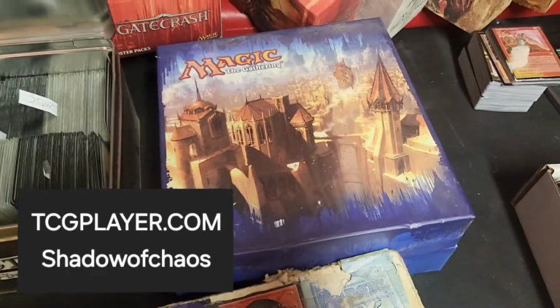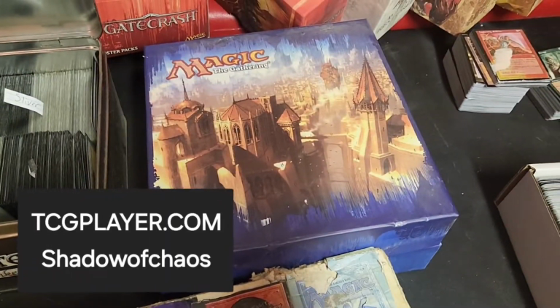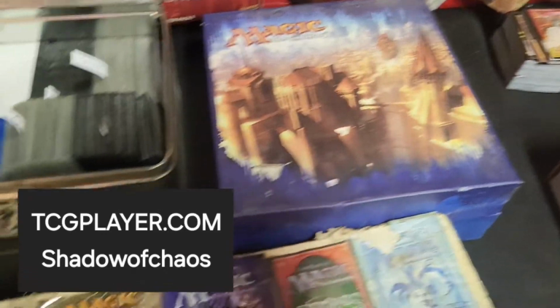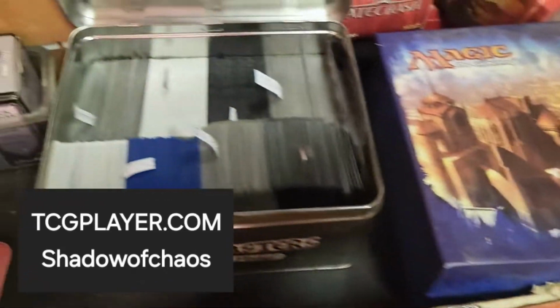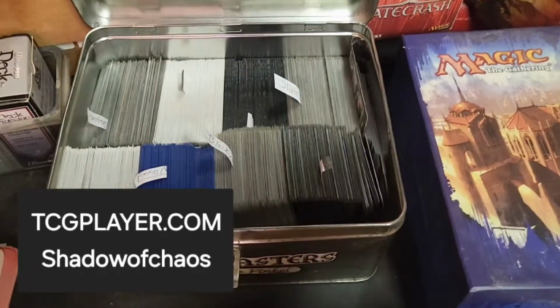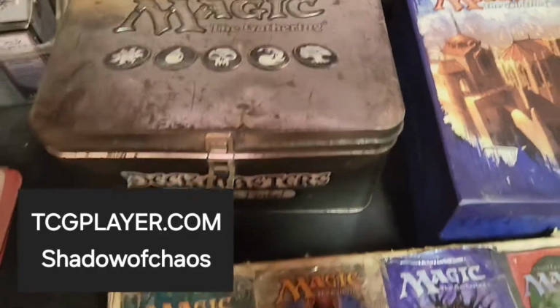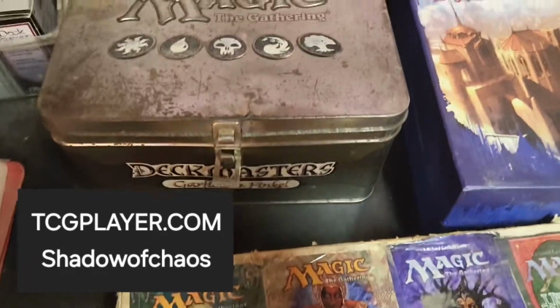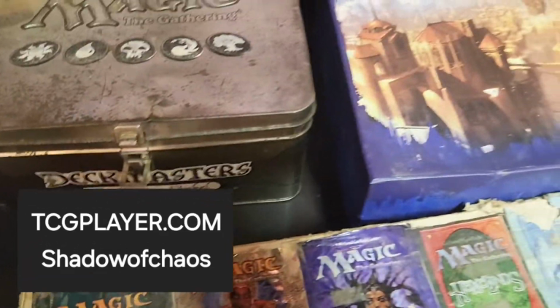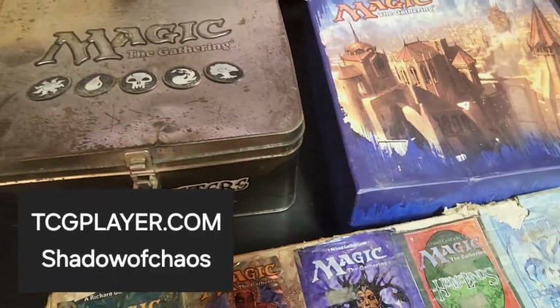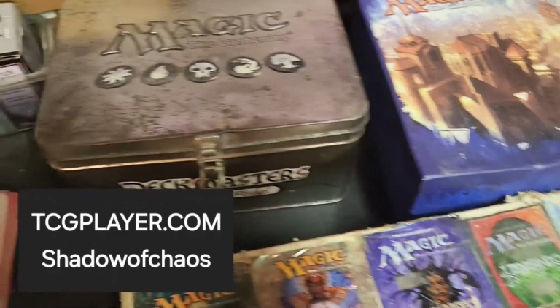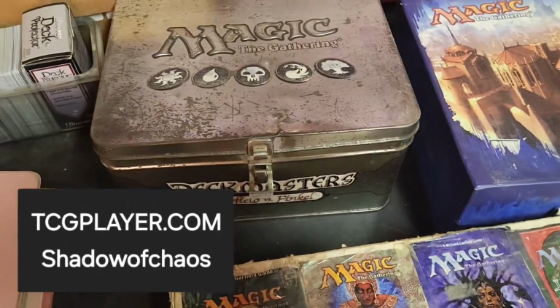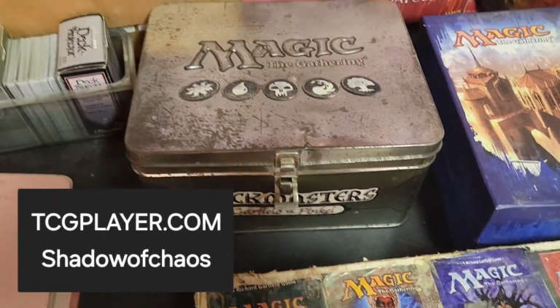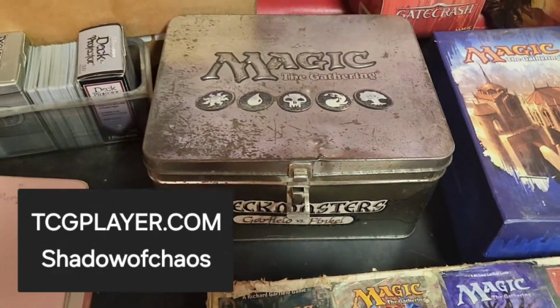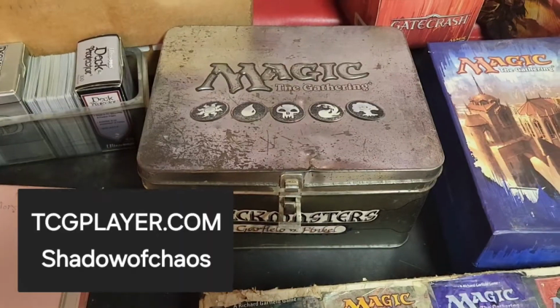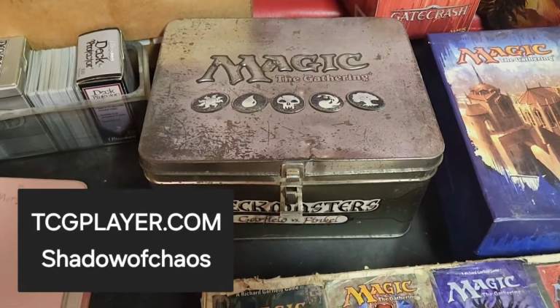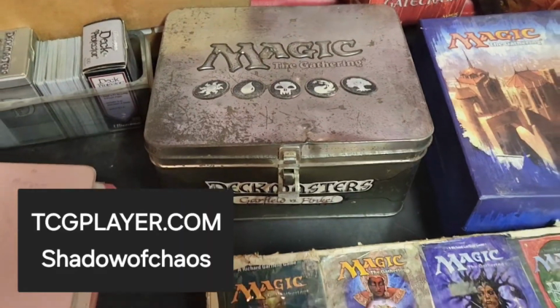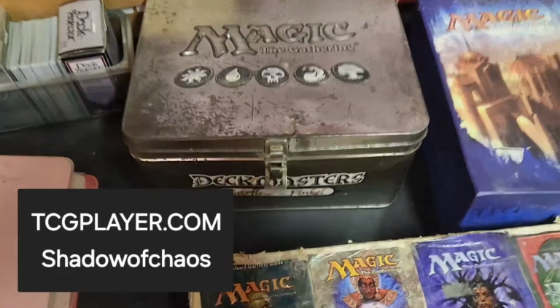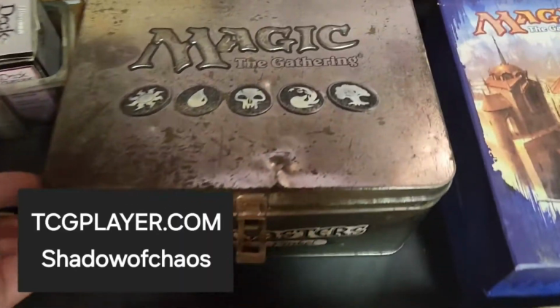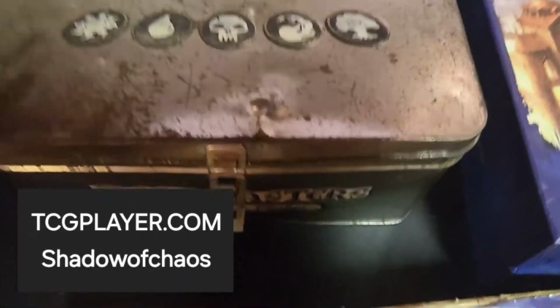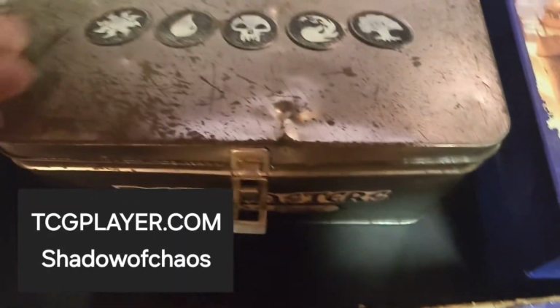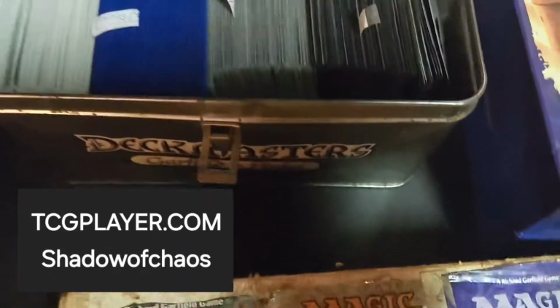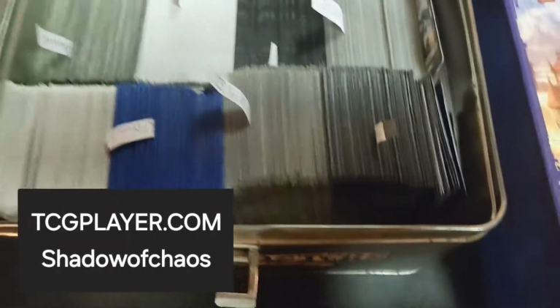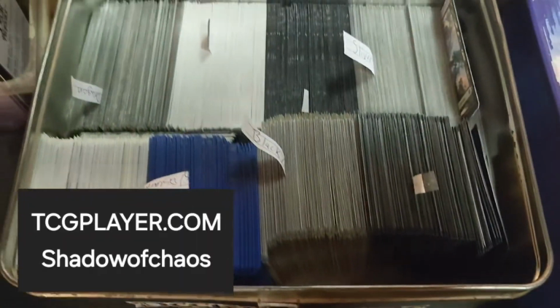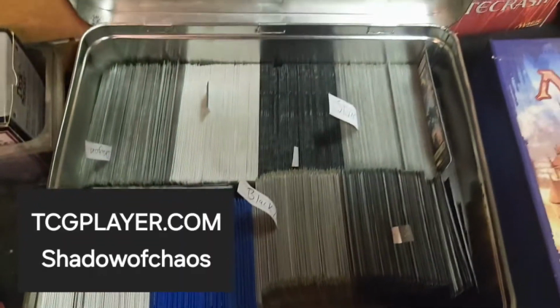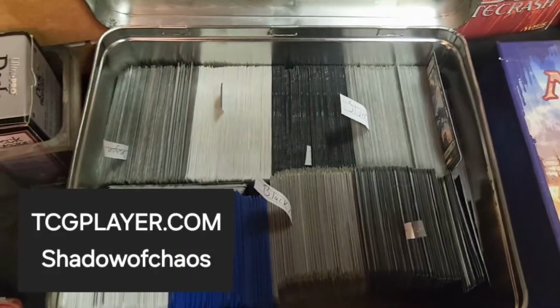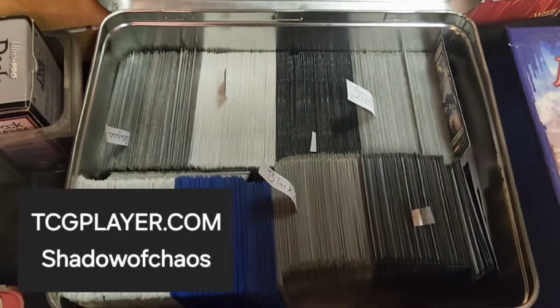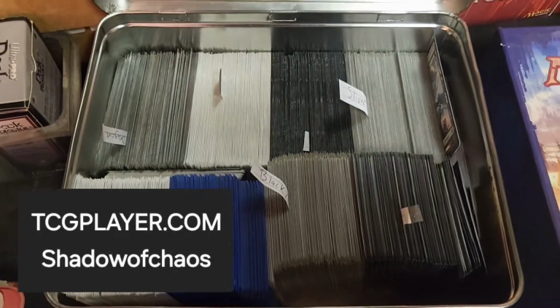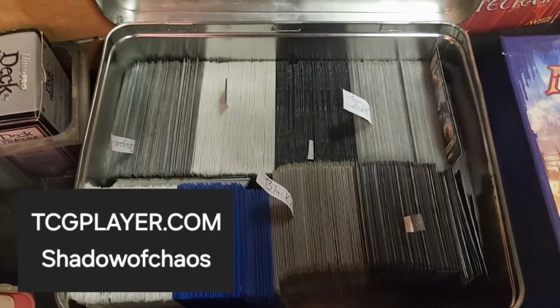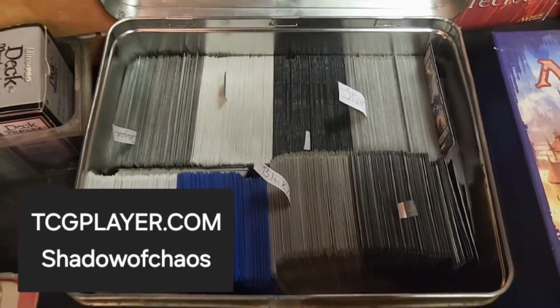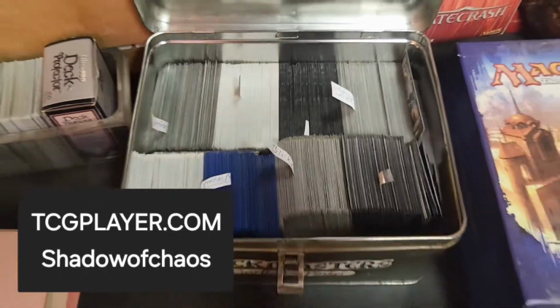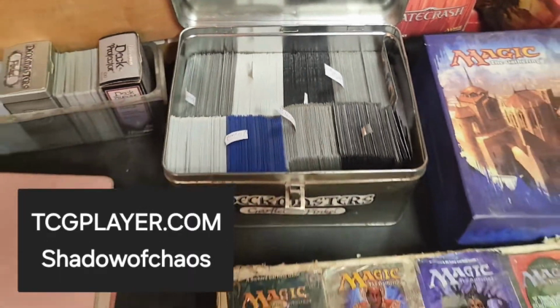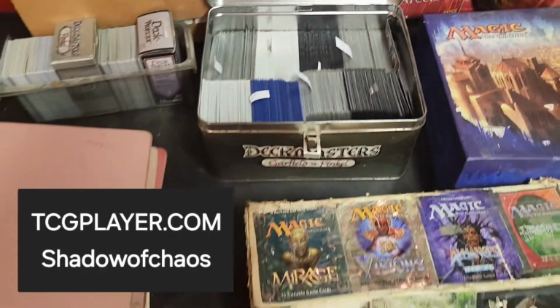This is Ravnica. This is a Garfield and Finkel. This is my new carrying case. It's got everything in my battle decks that I have currently constructed, but they're all incomplete.